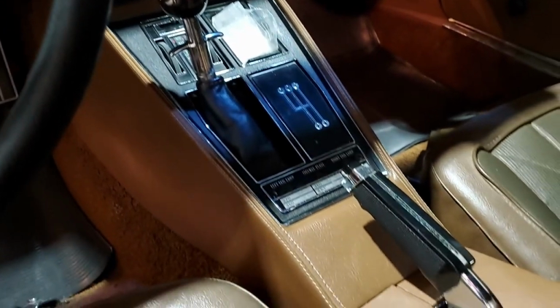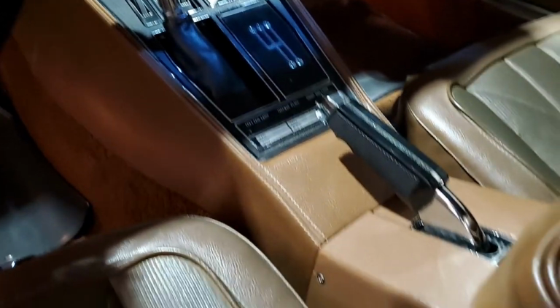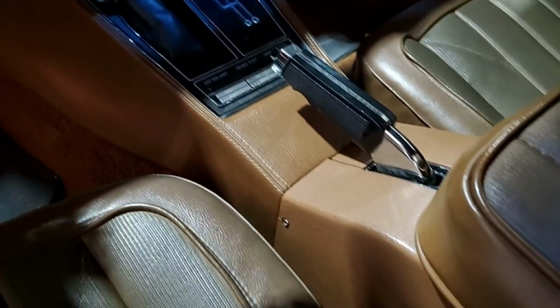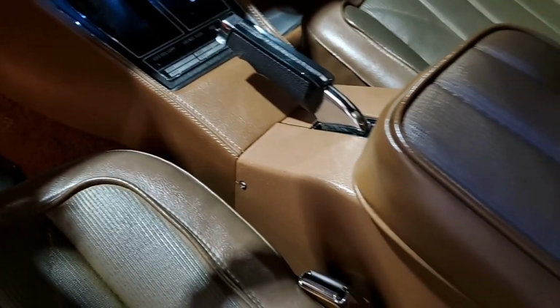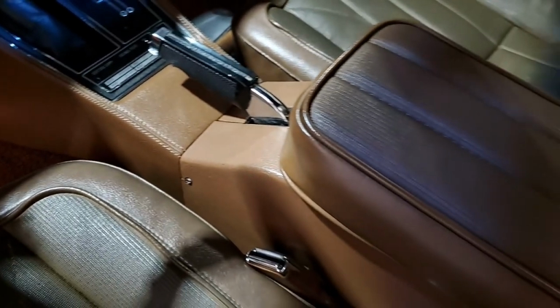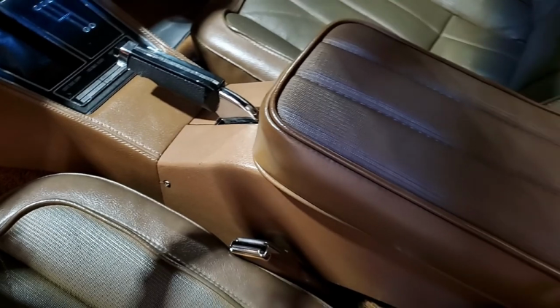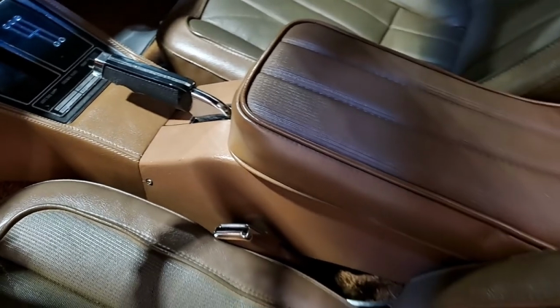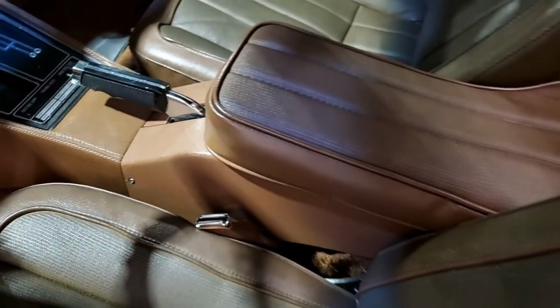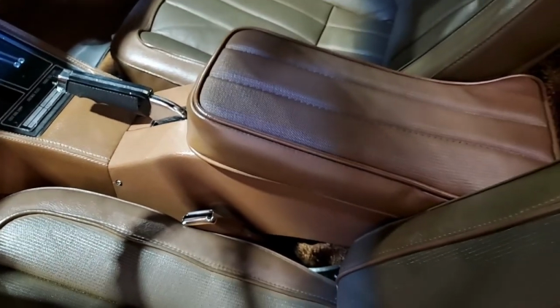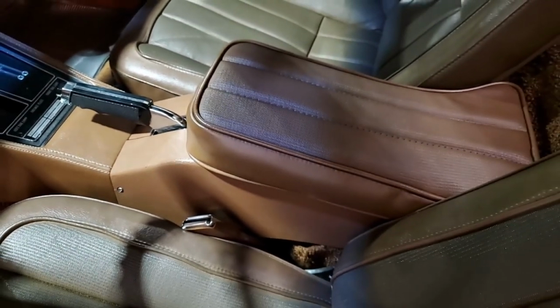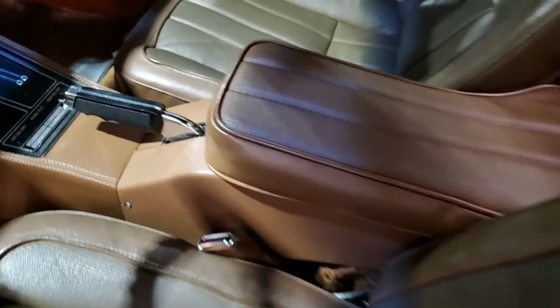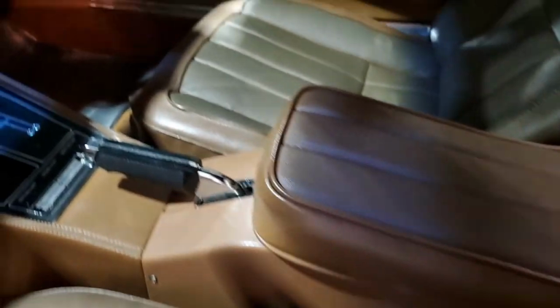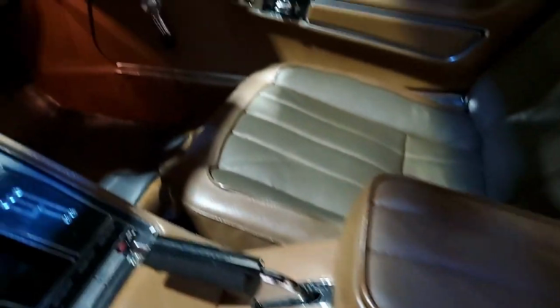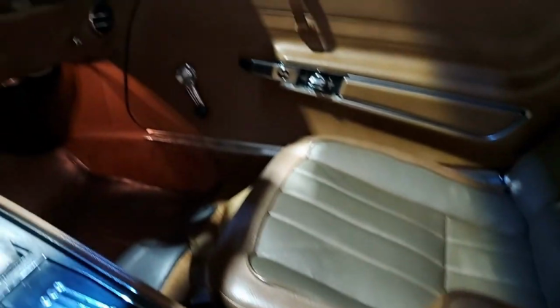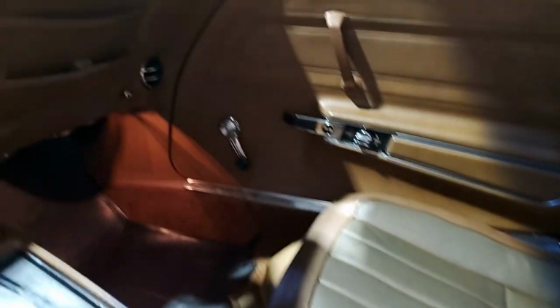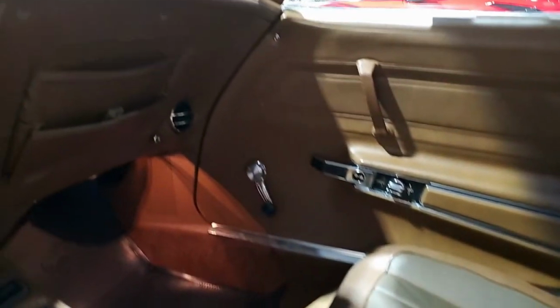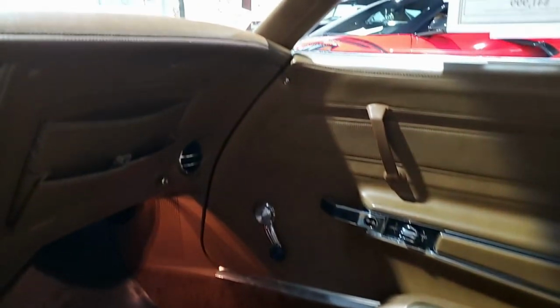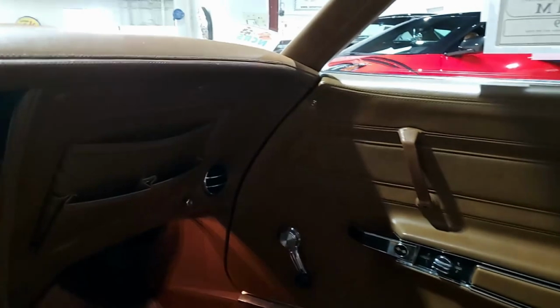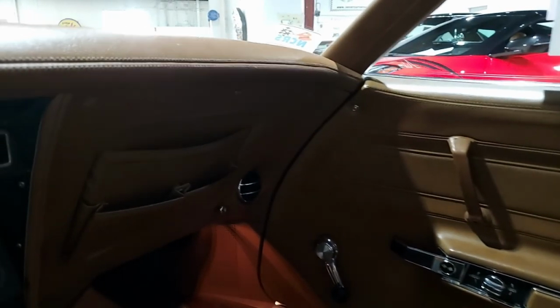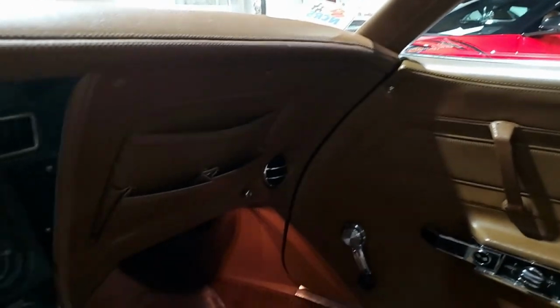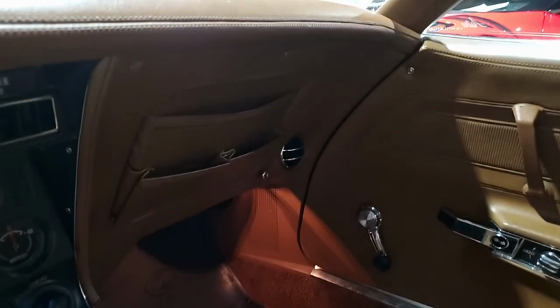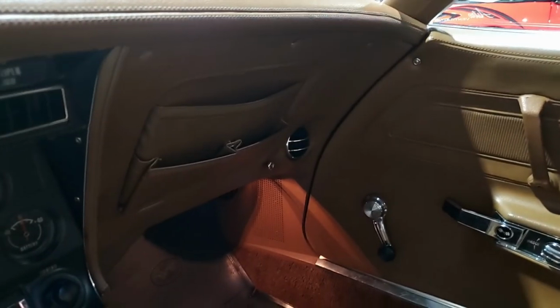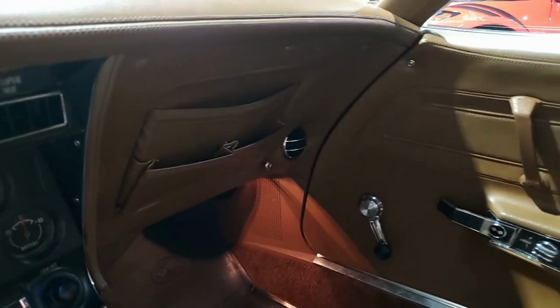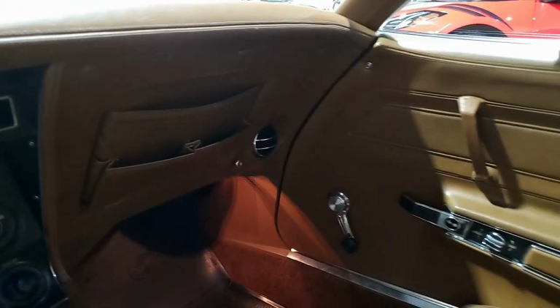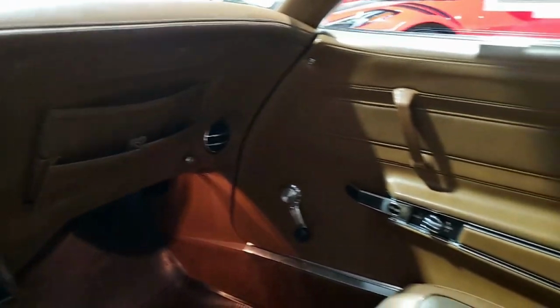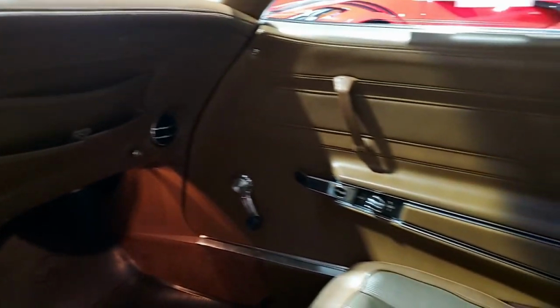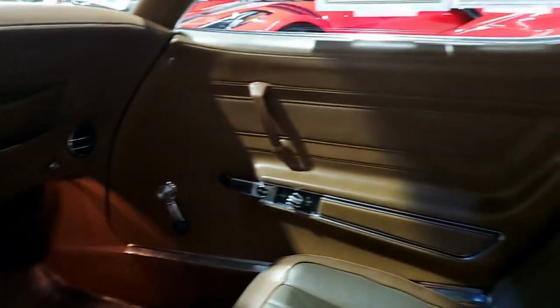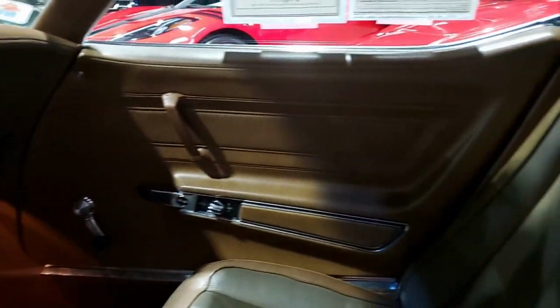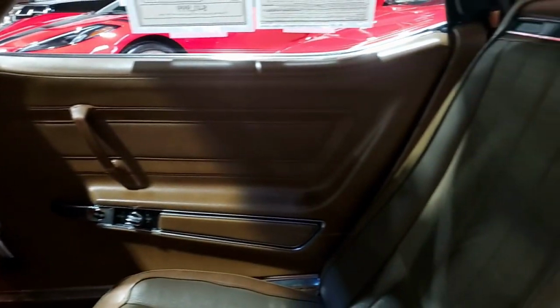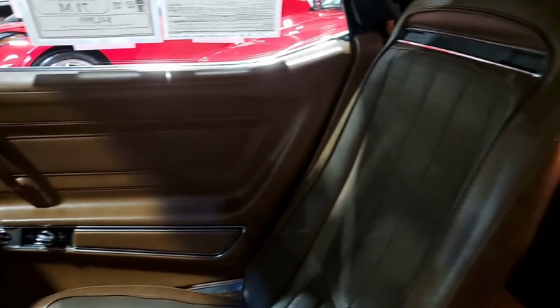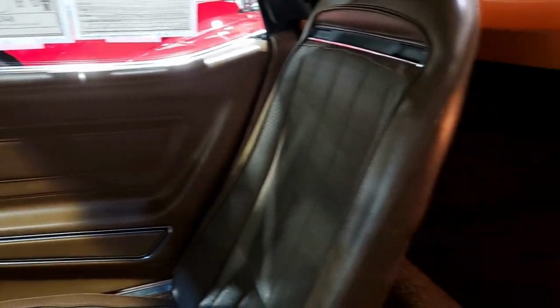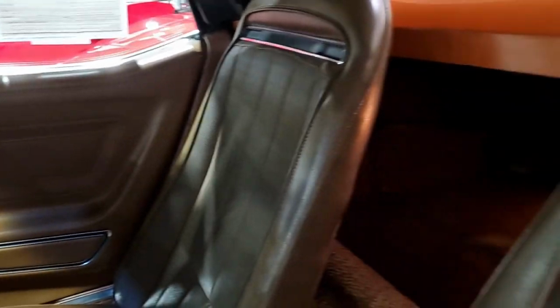This is a beautiful car — you should take a look at it. The original Protect-A-Plate and owner's manual are included, along with owner history back to the time this car was new, and it also has receipts dating back to 2007.